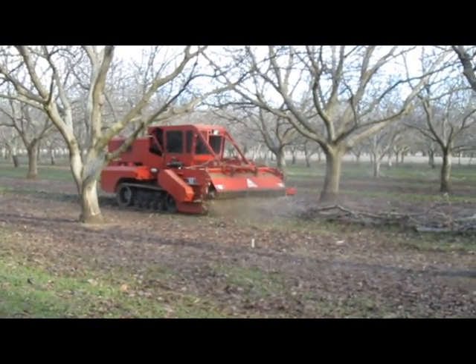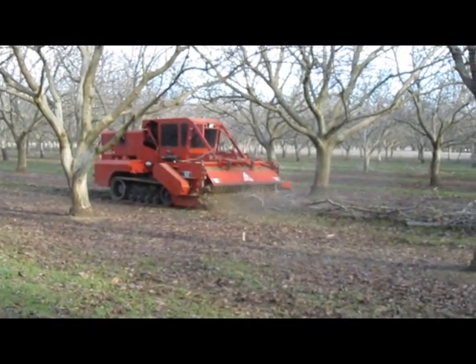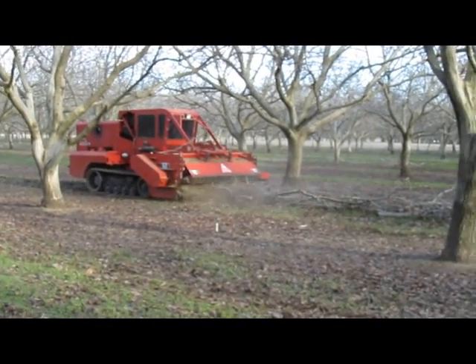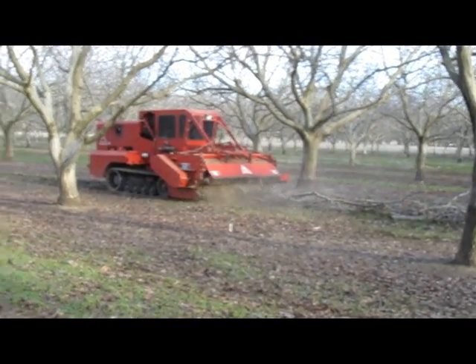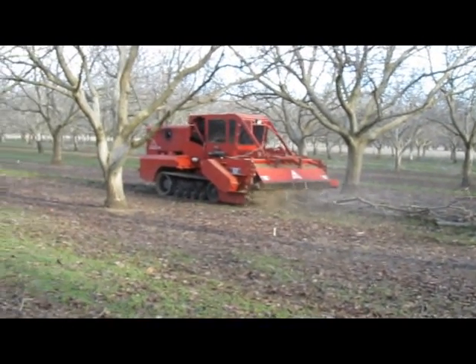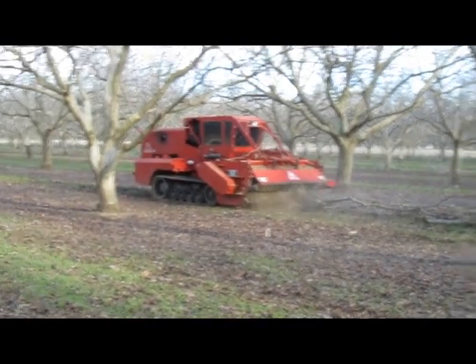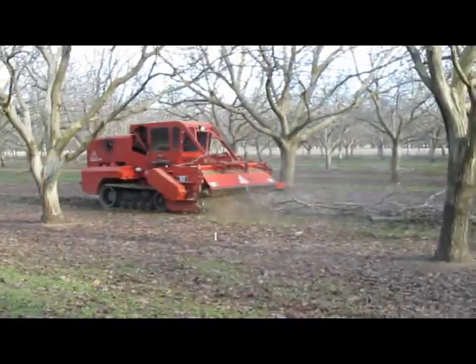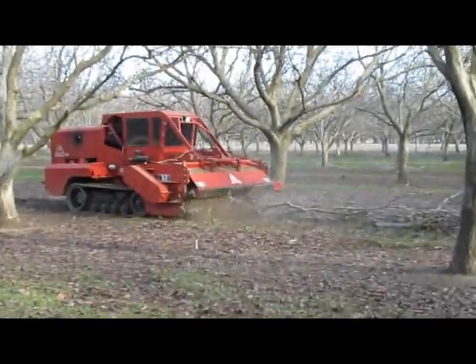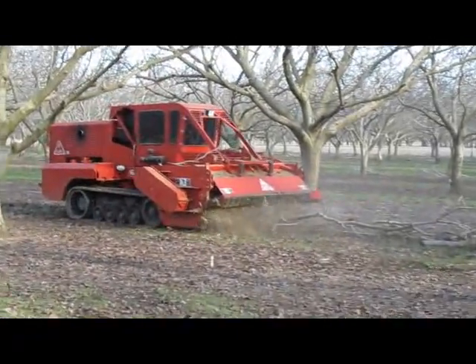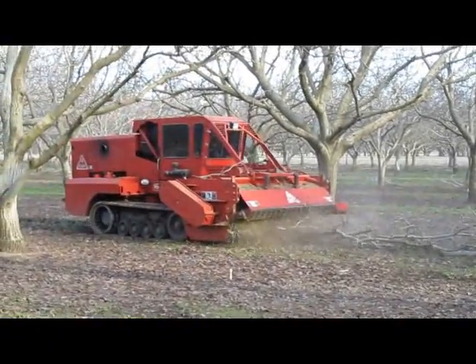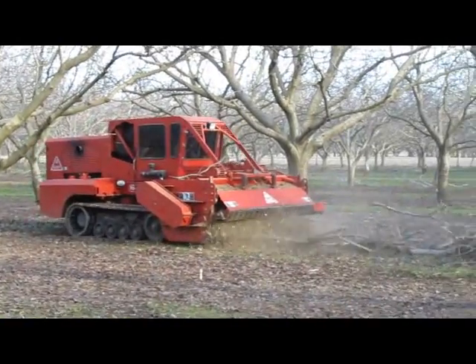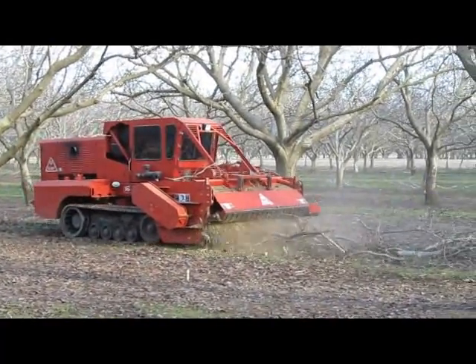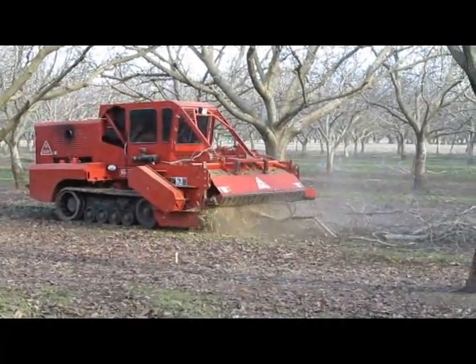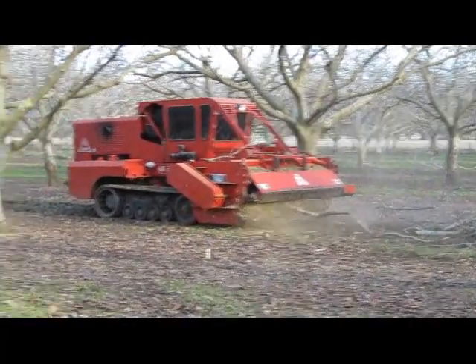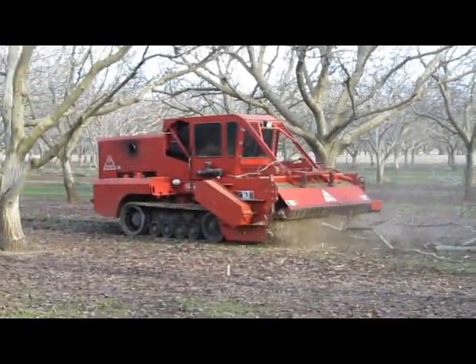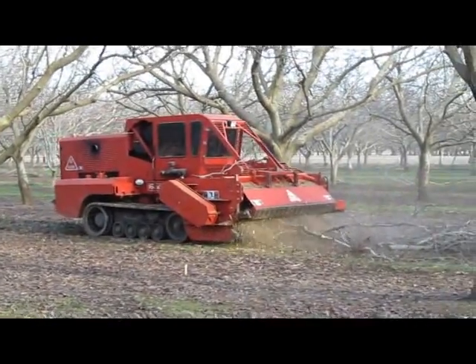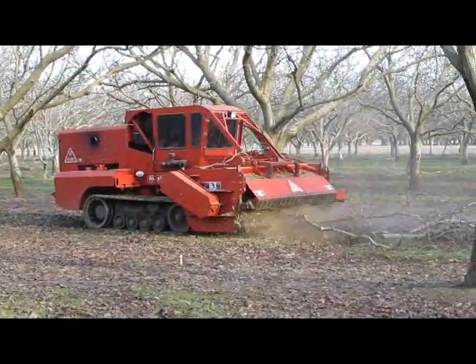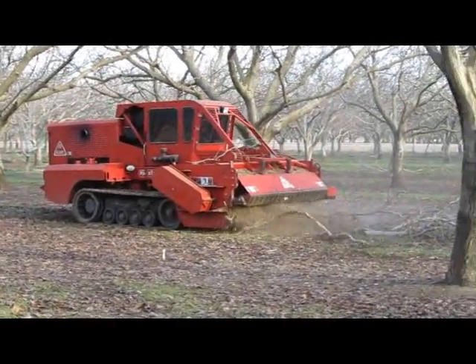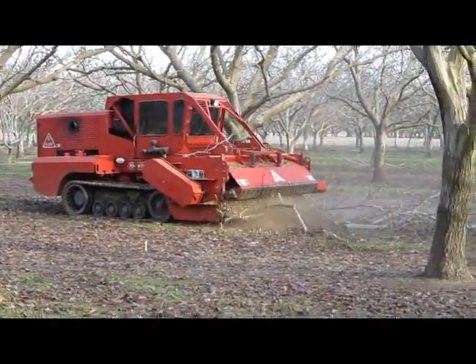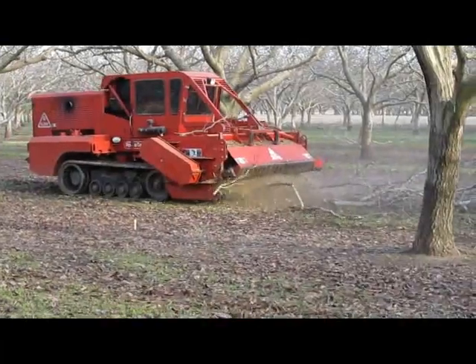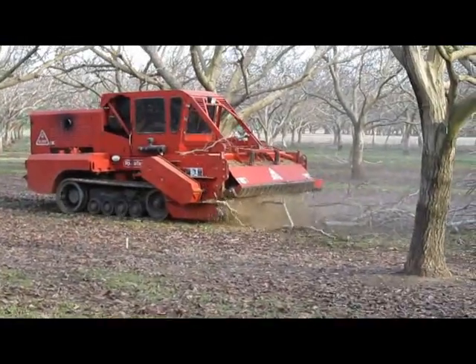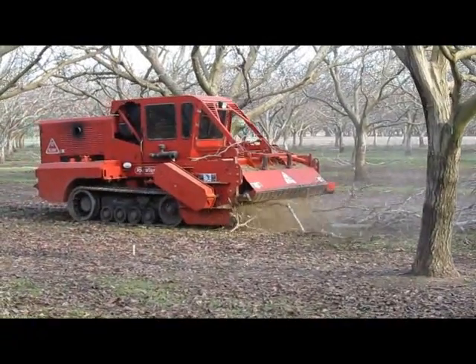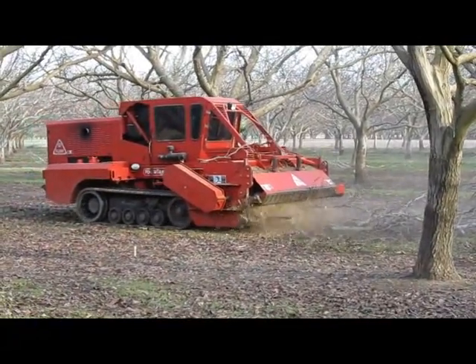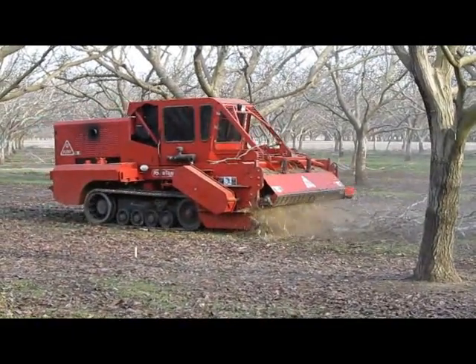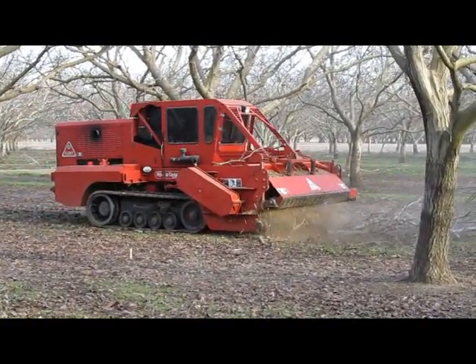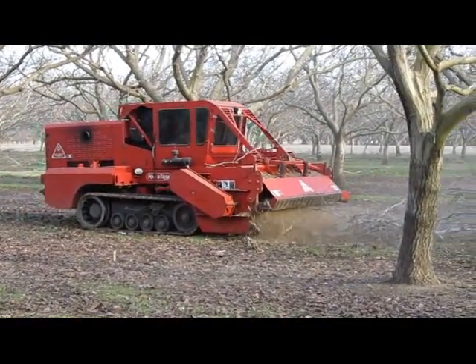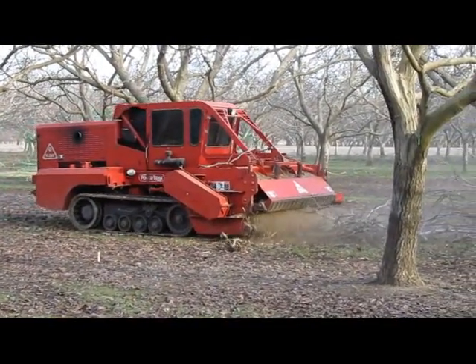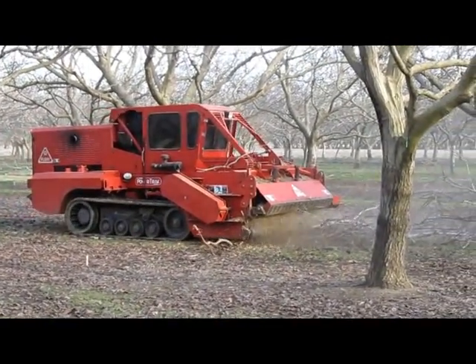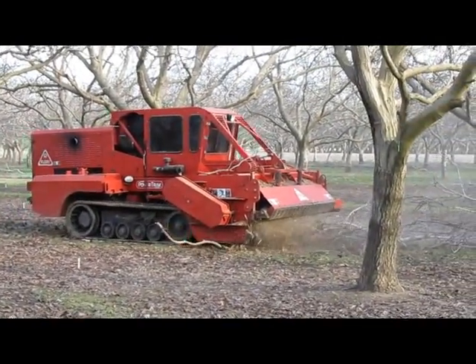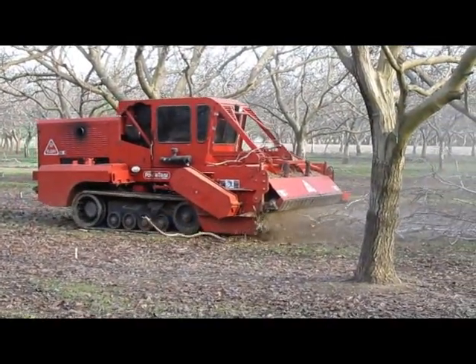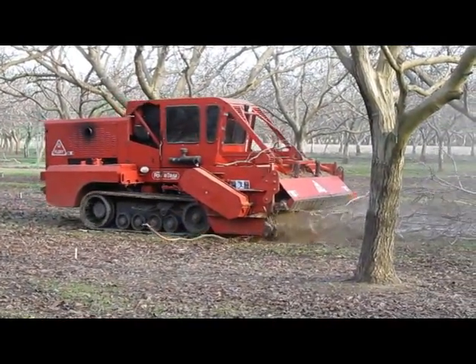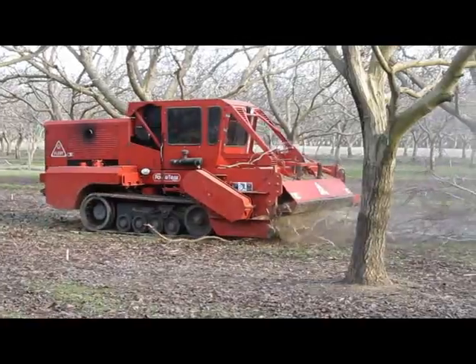This machine is capable of chopping up four and five inch wood. Currently it's chopping up three to four inch wood, and it's making quick work of it. This machine is hardly knowing that it's actually working.